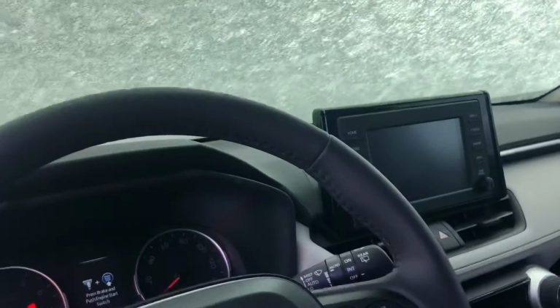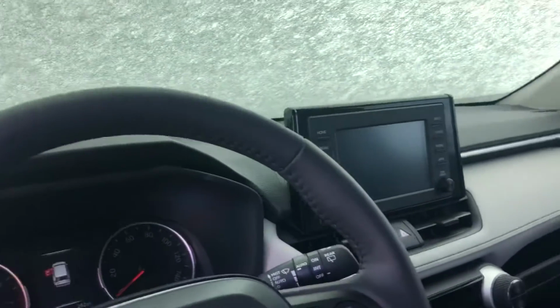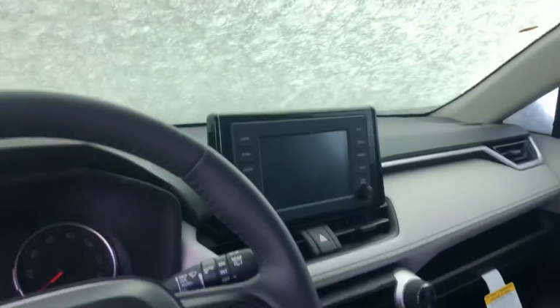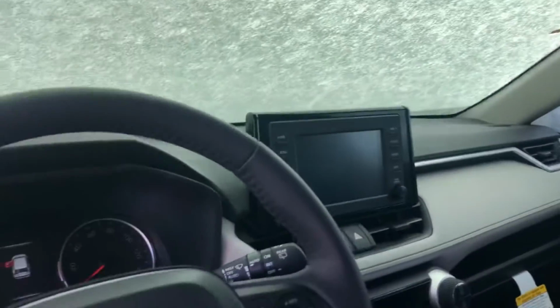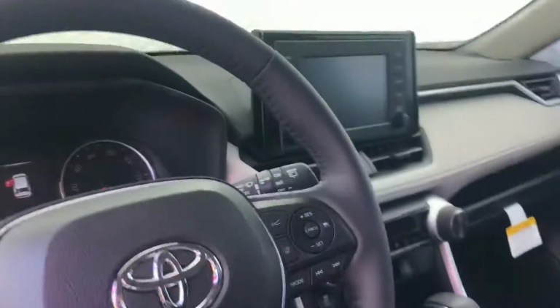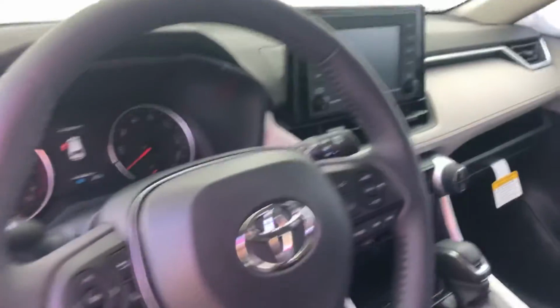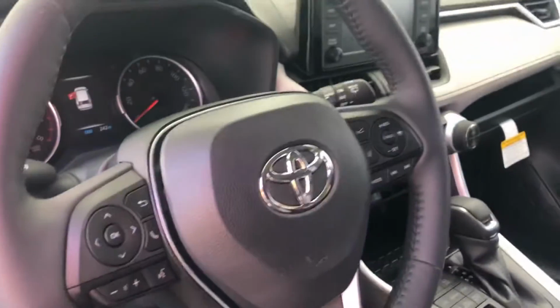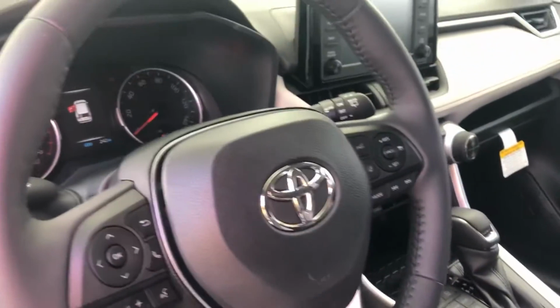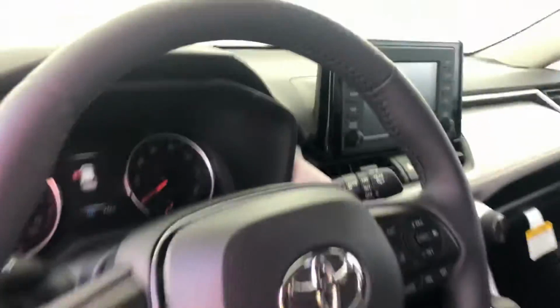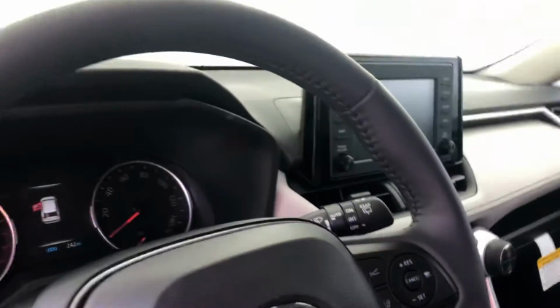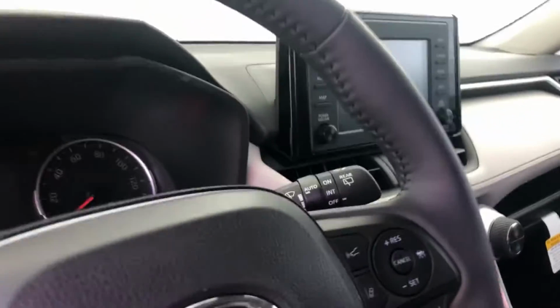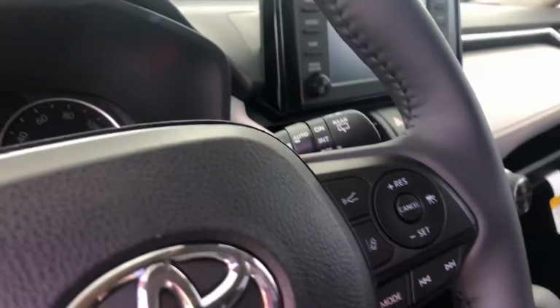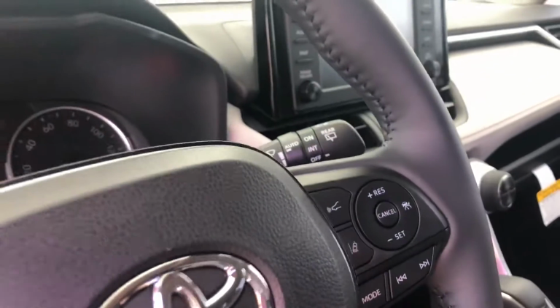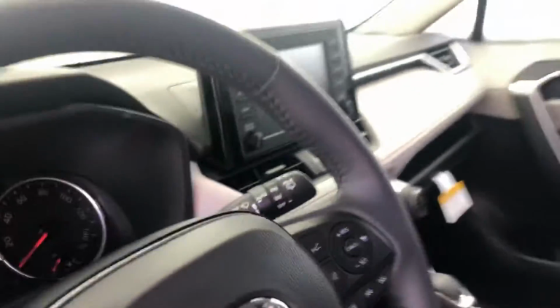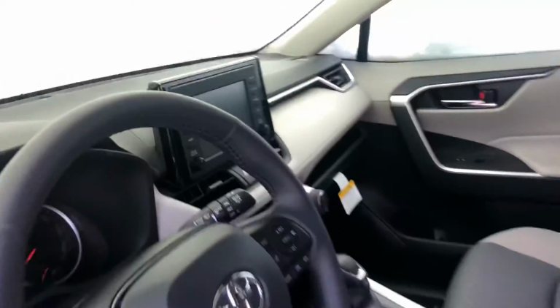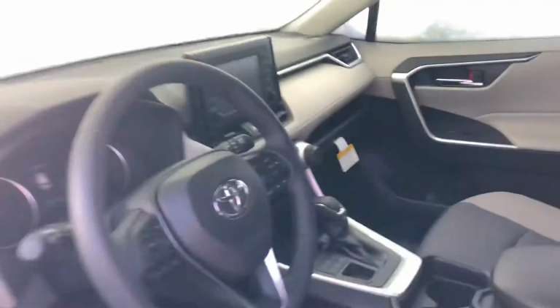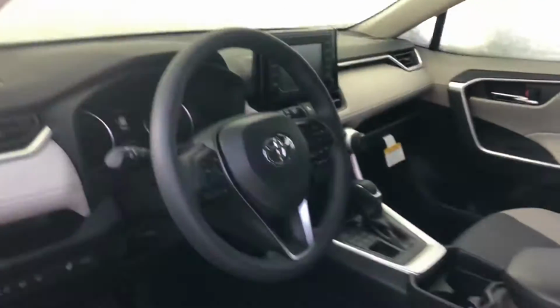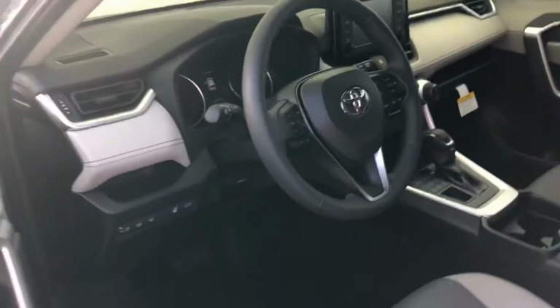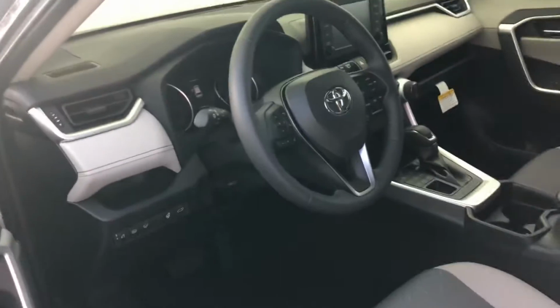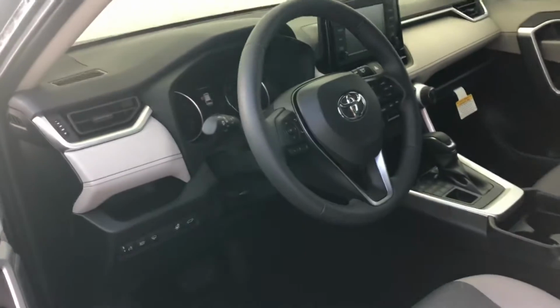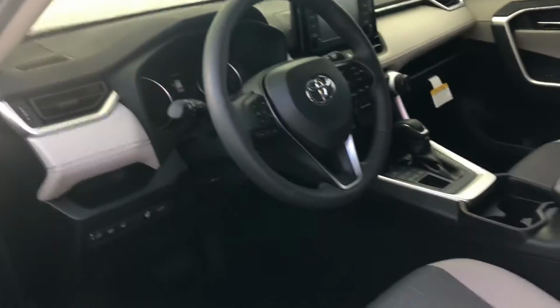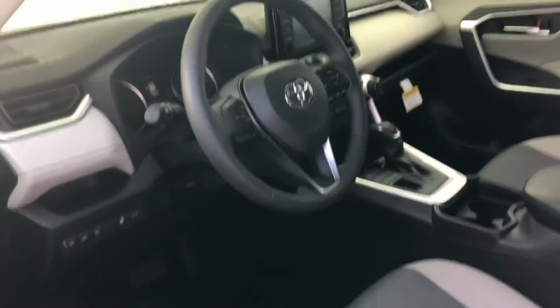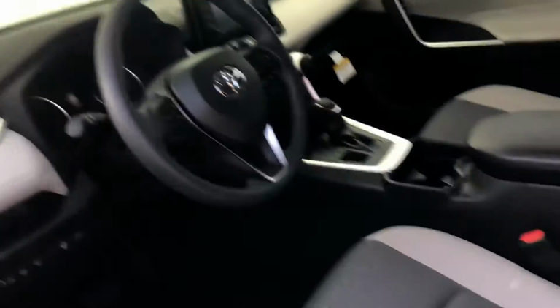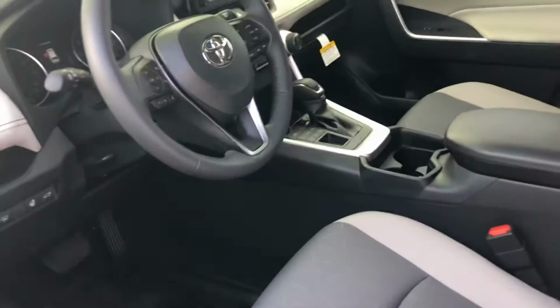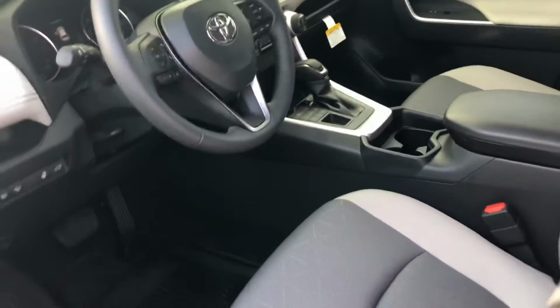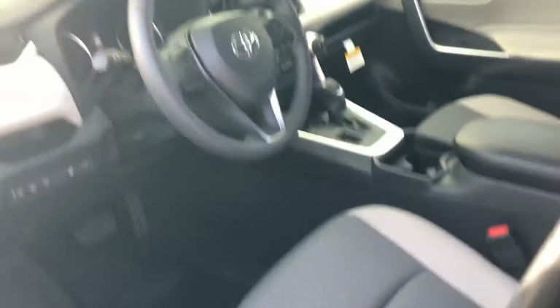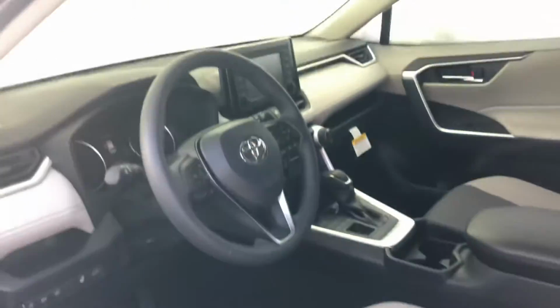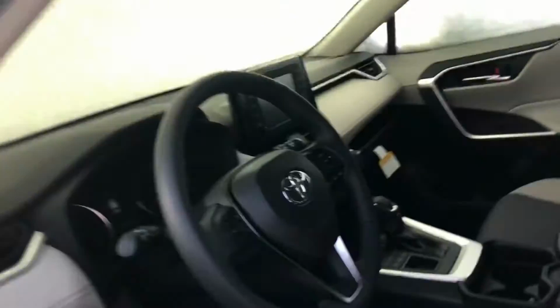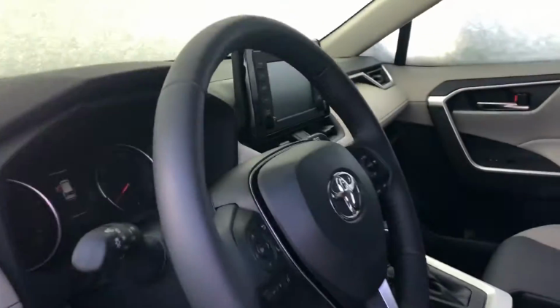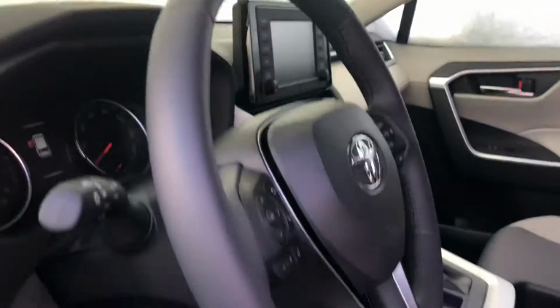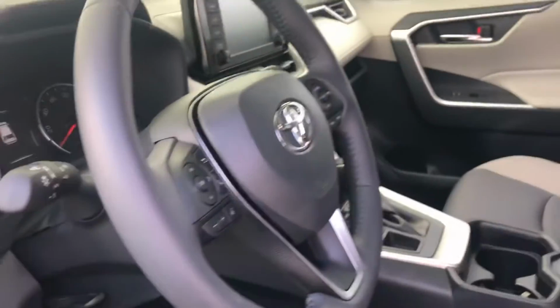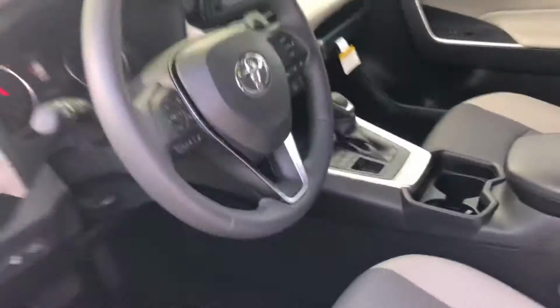You also have Apple CarPlay on this vehicle and a lot of safety features including dynamic radar cruise control, lane departure alerts, and automatic high beams. Both of the front seats are also heated and you have a heated steering wheel as well.